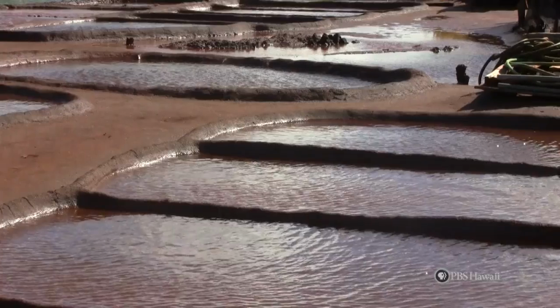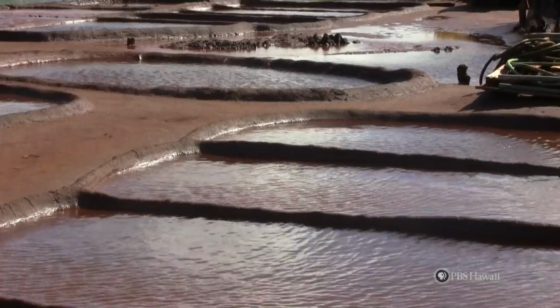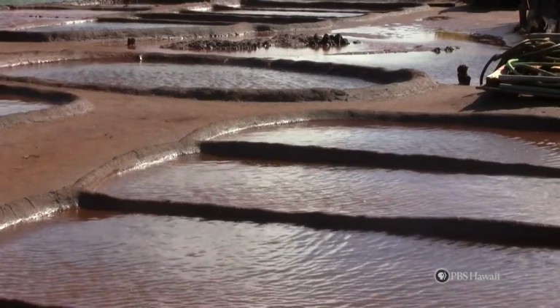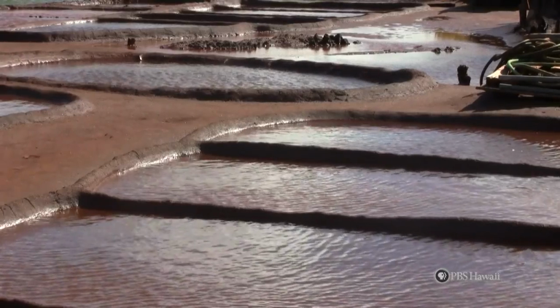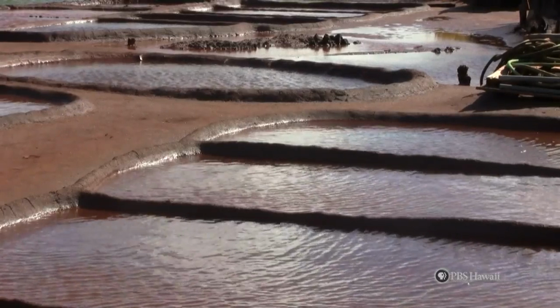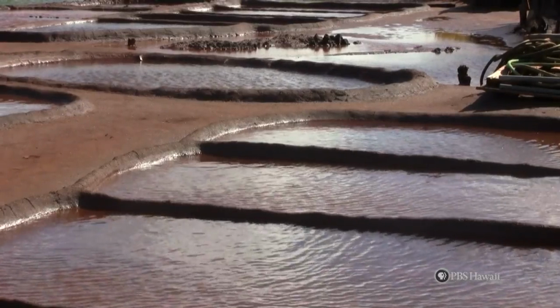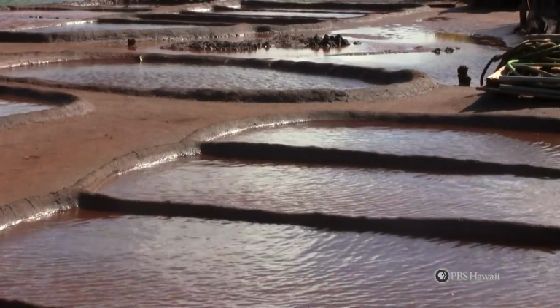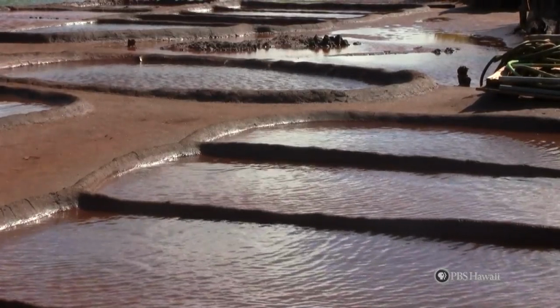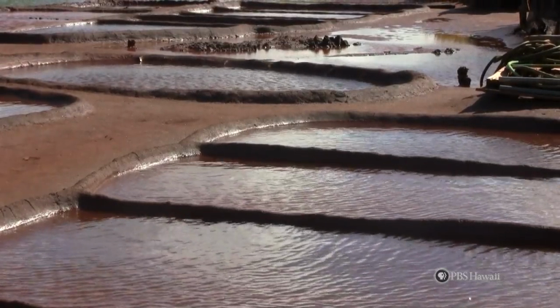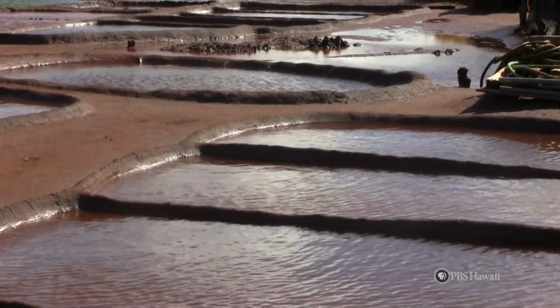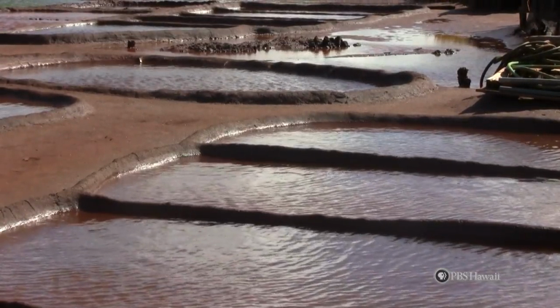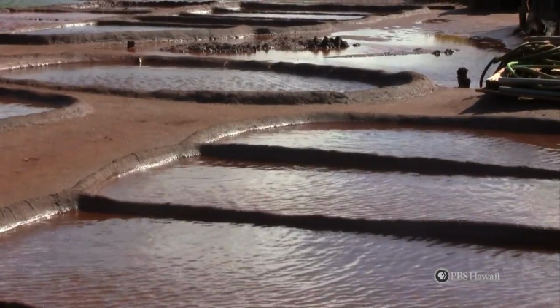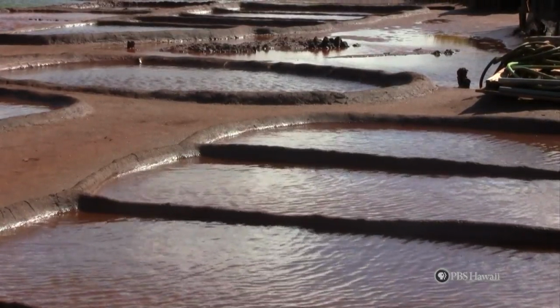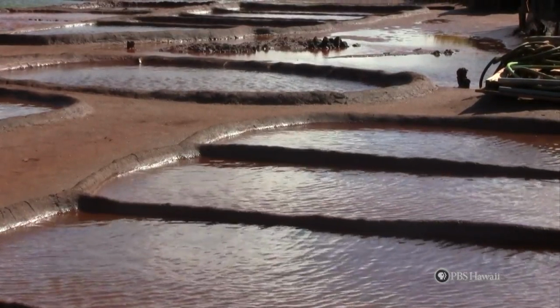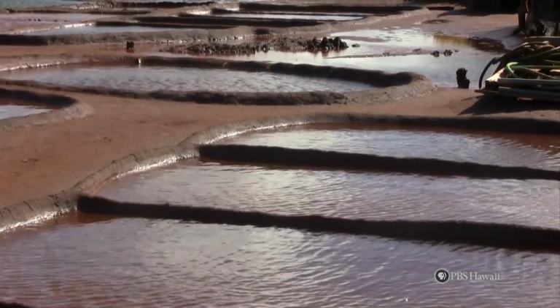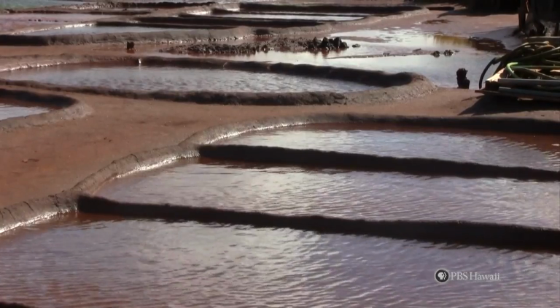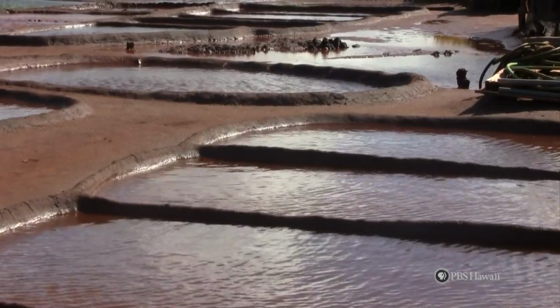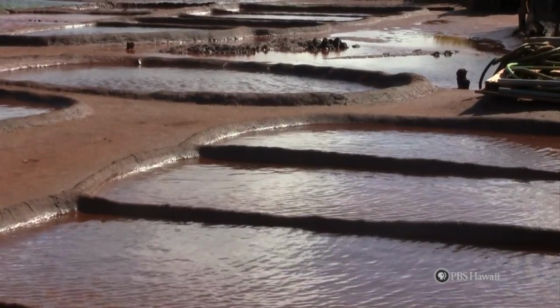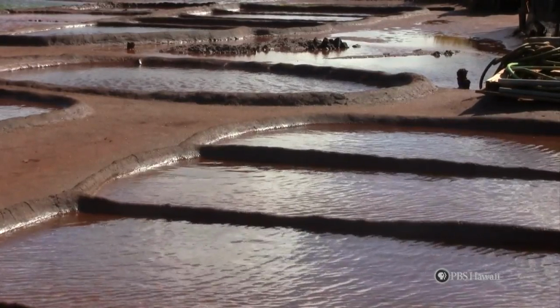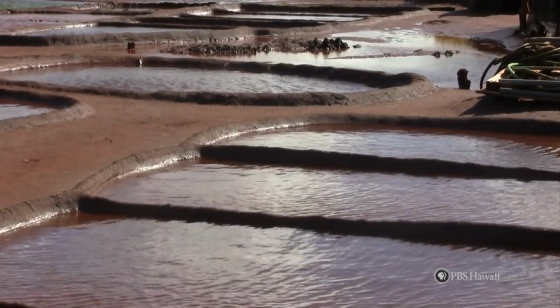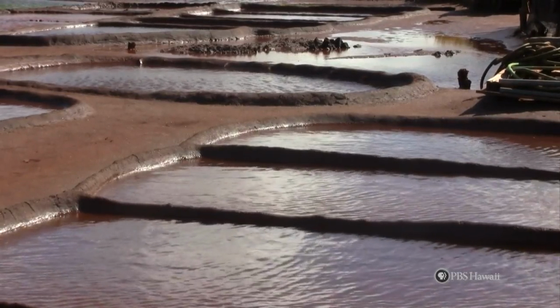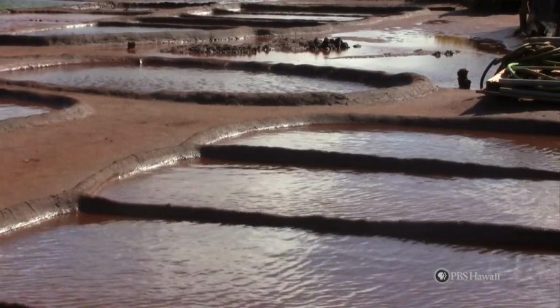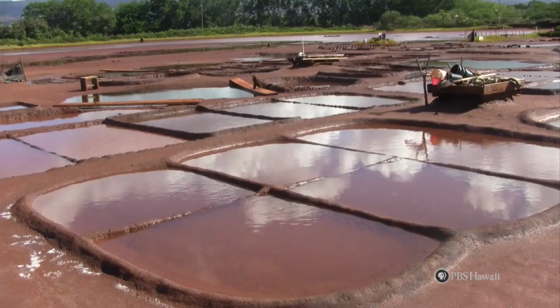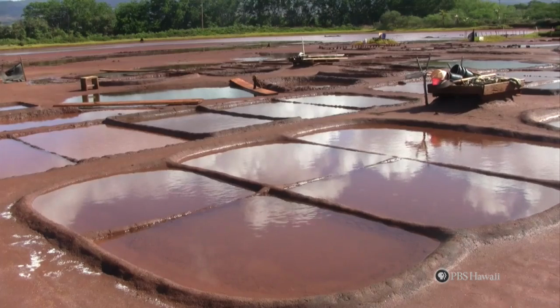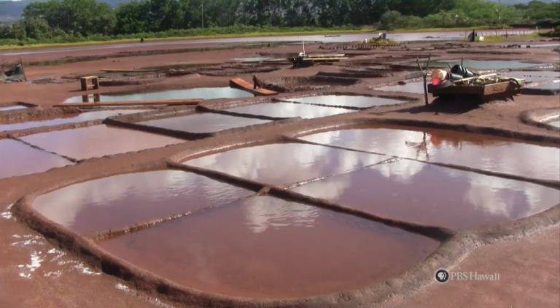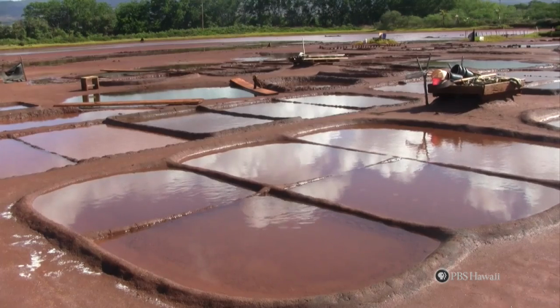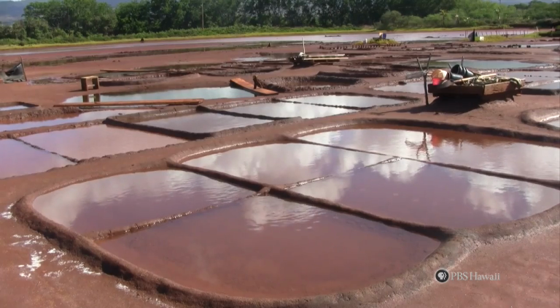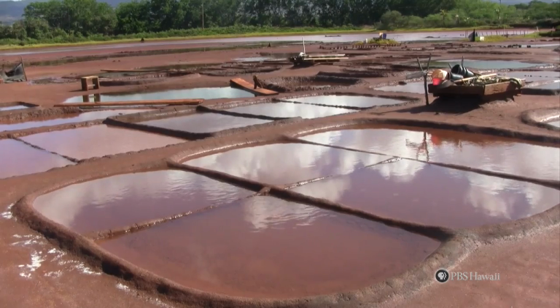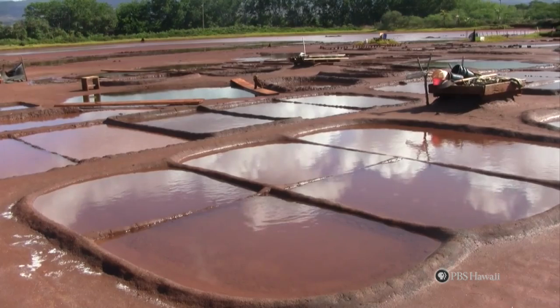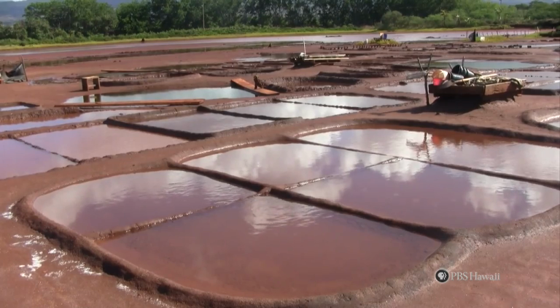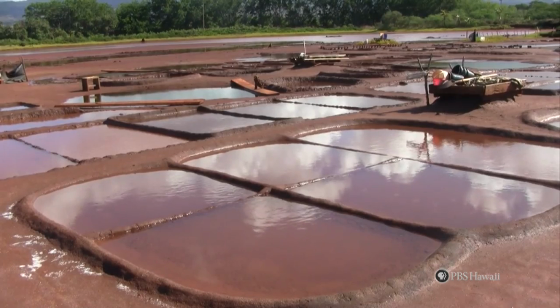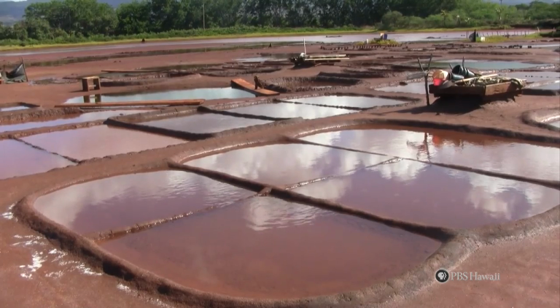Then fill up the bed almost to the top with salt water. The saltier the water, the more salt it will produce. It will take about two weeks for the salt to form.